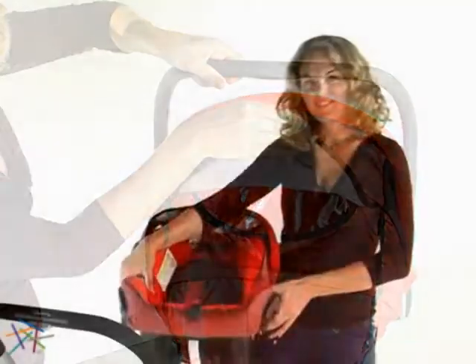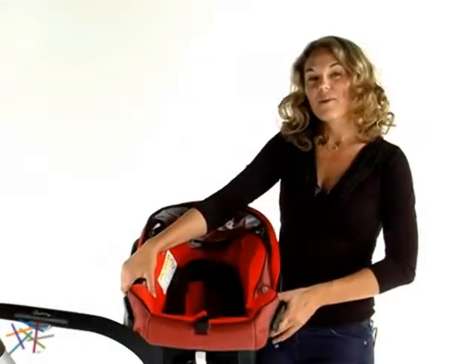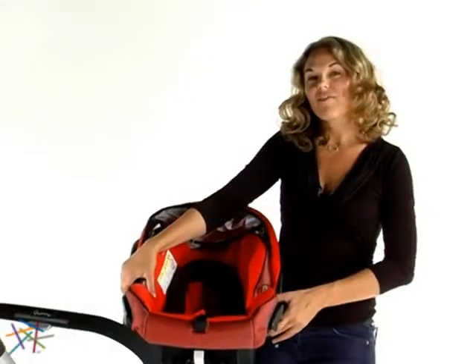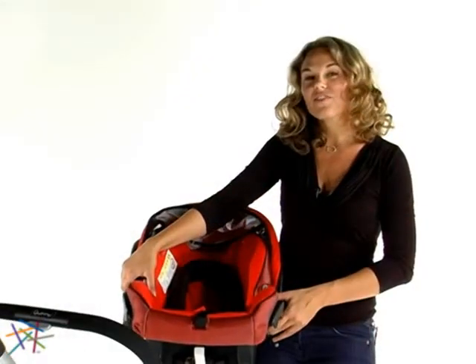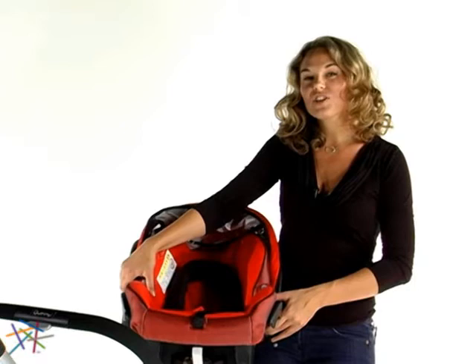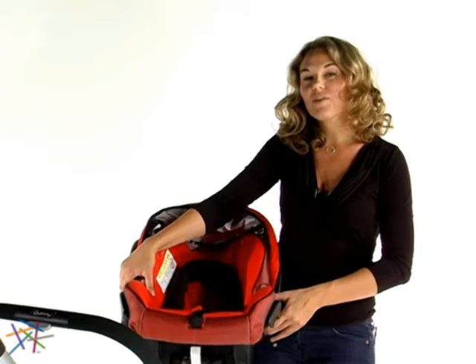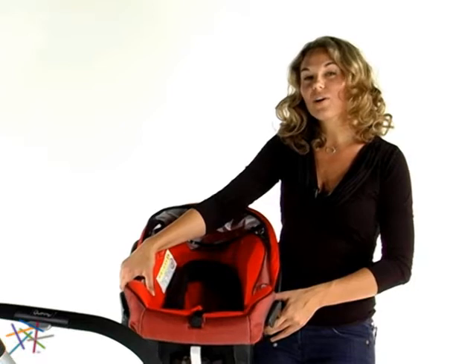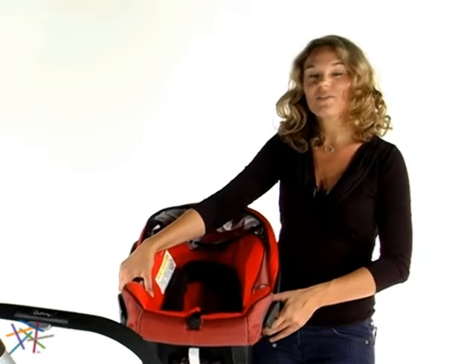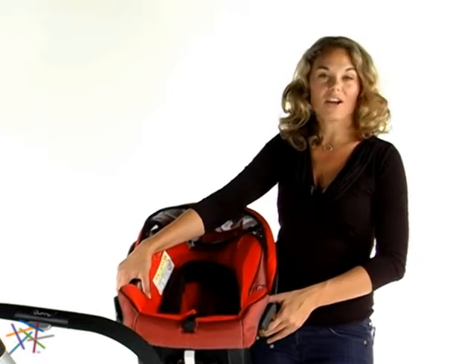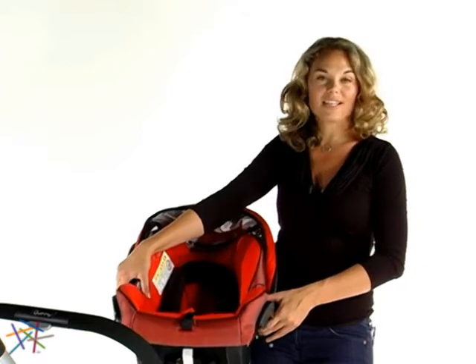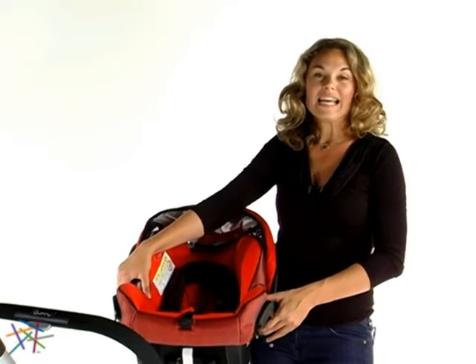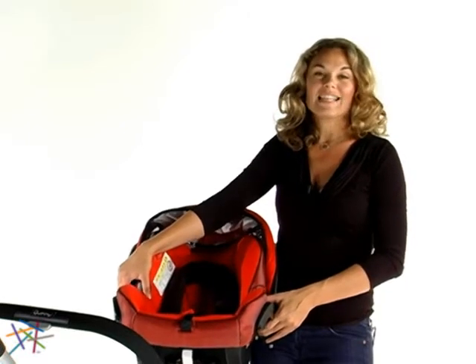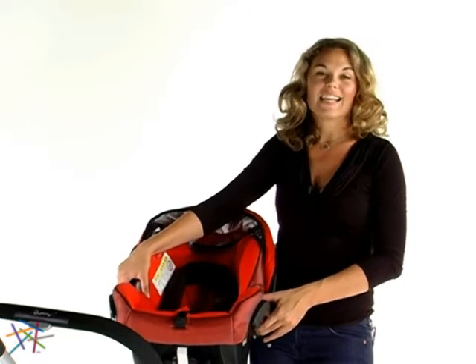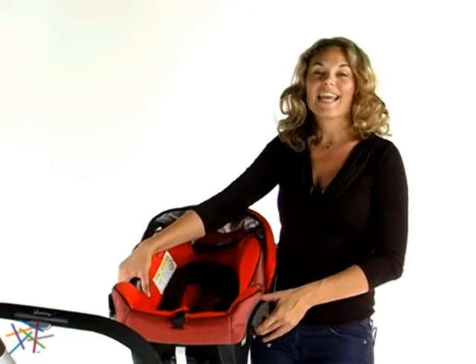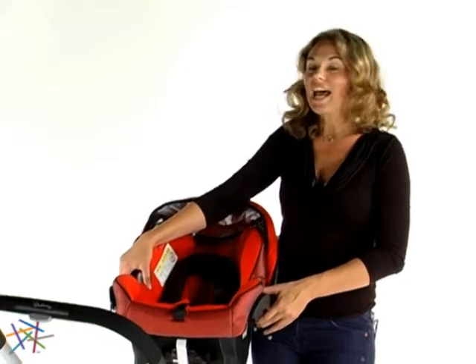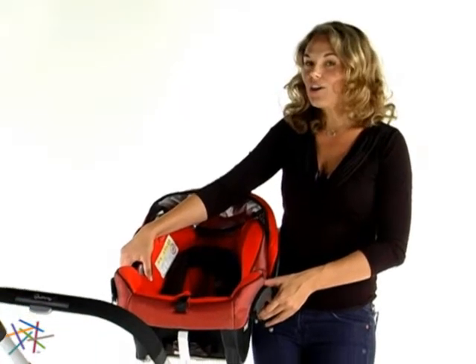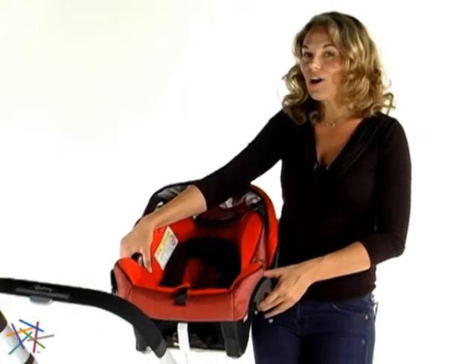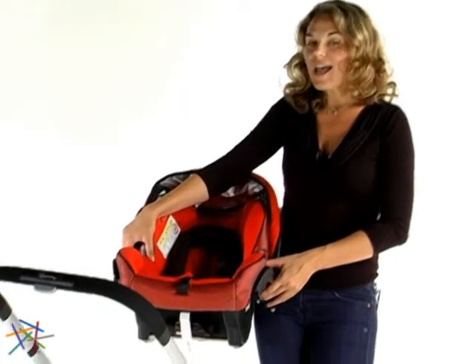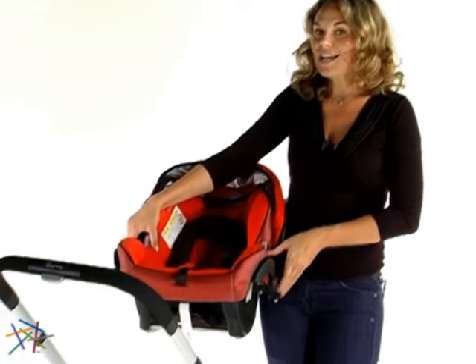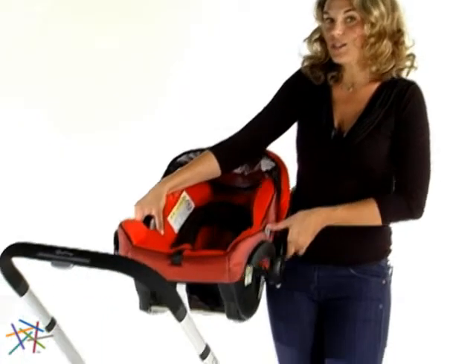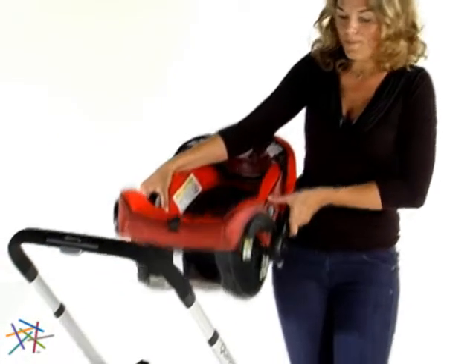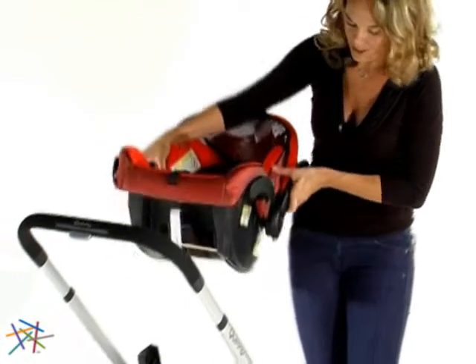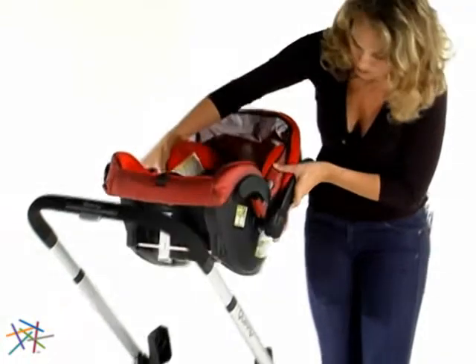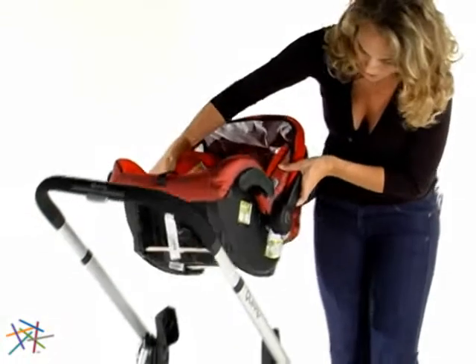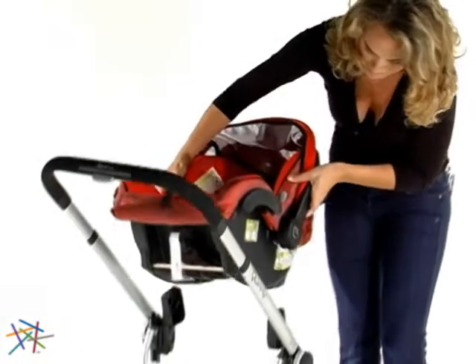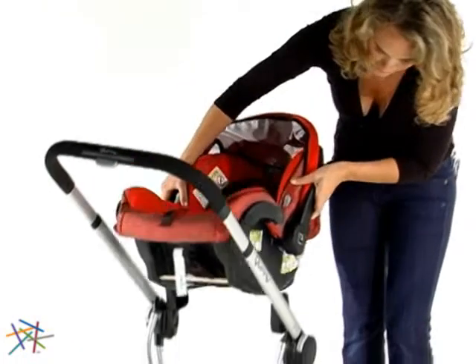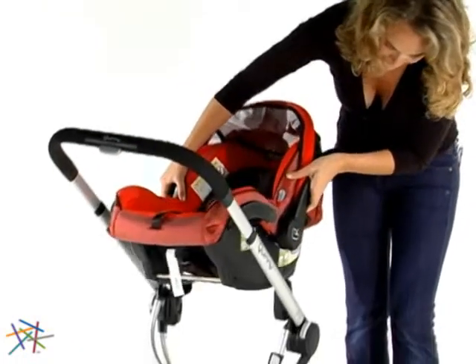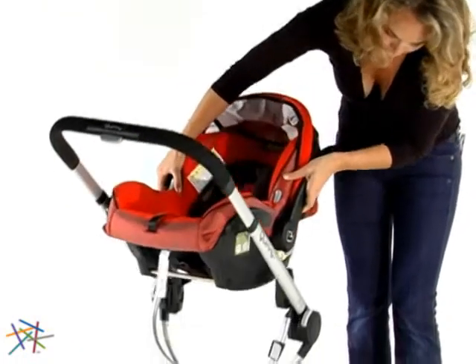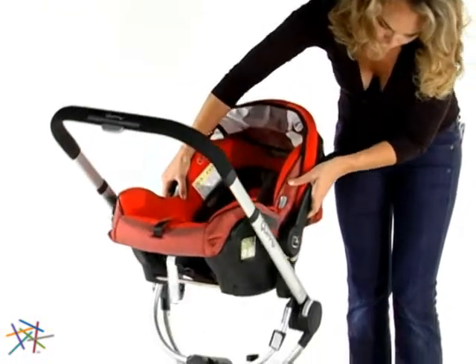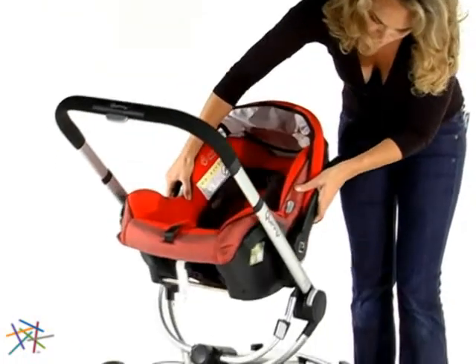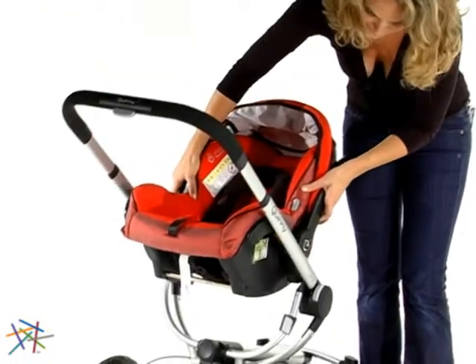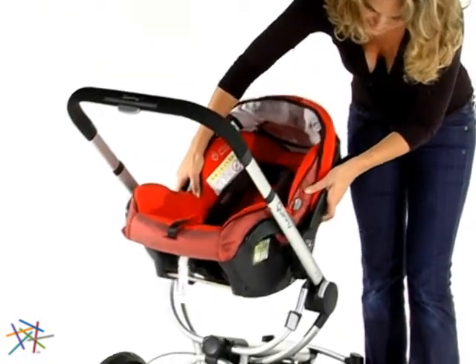My favorite feature of the MECO Infant Car Seat is that I can take it out of the car, attach it to my Buzz 3 stroller, and have the perfect travel system.